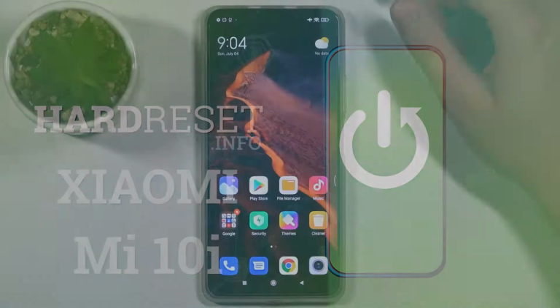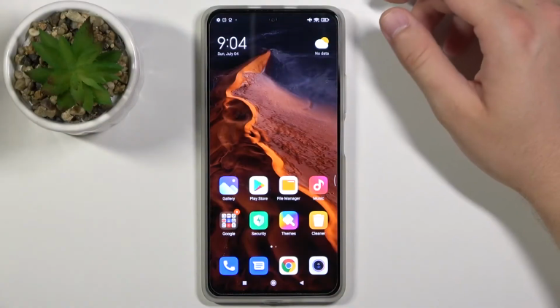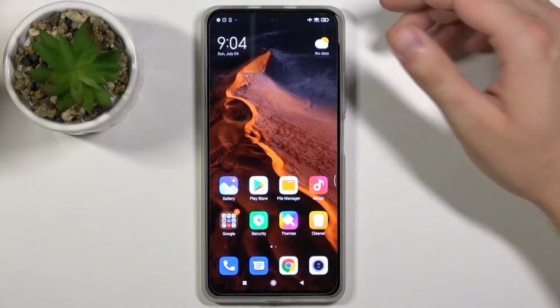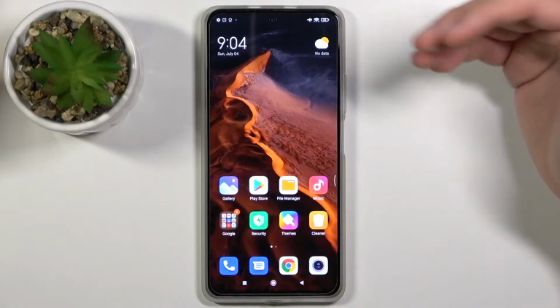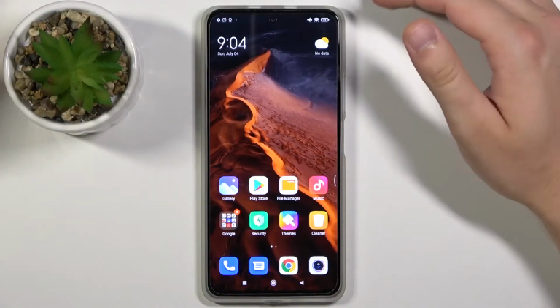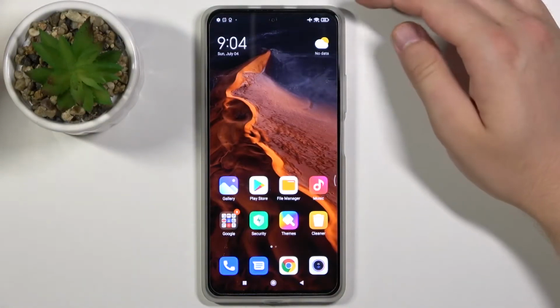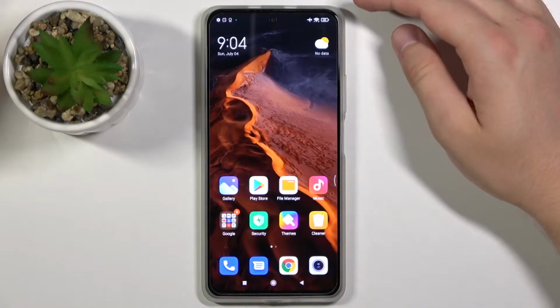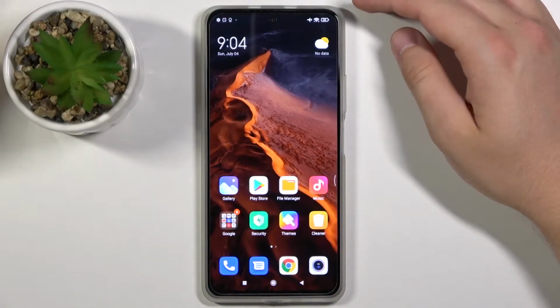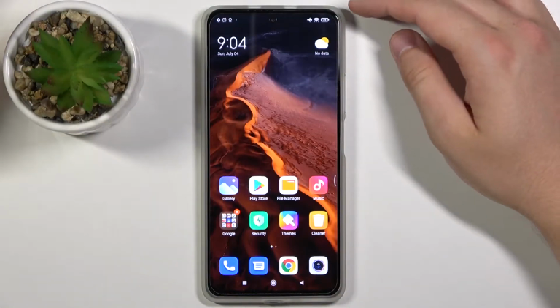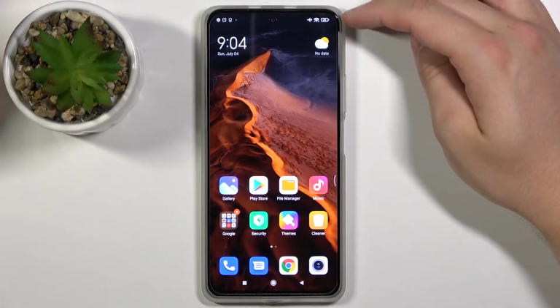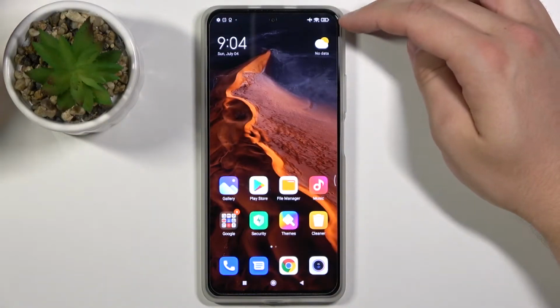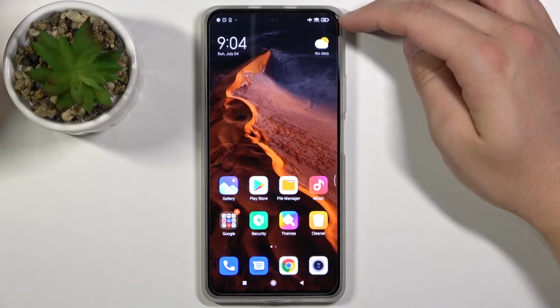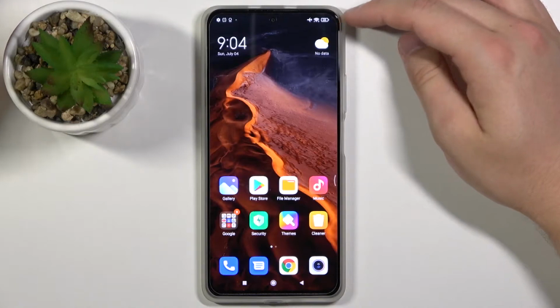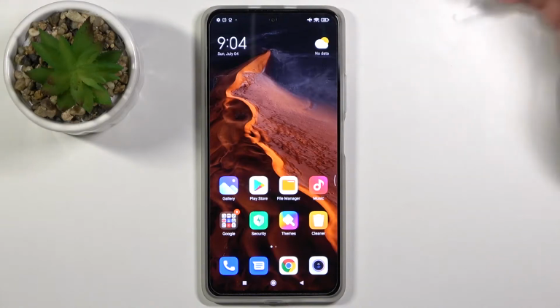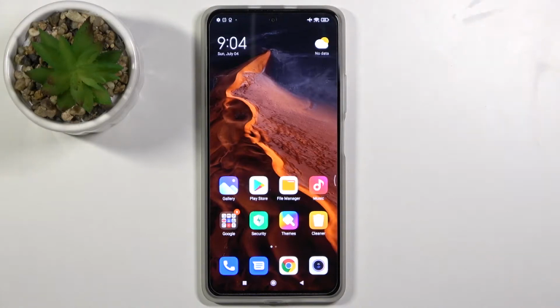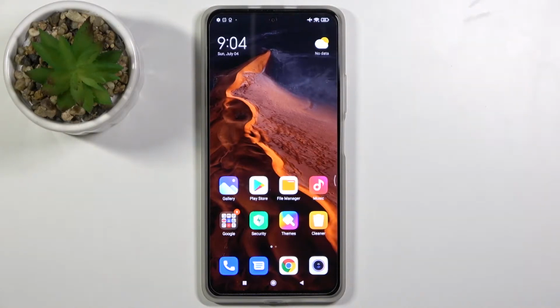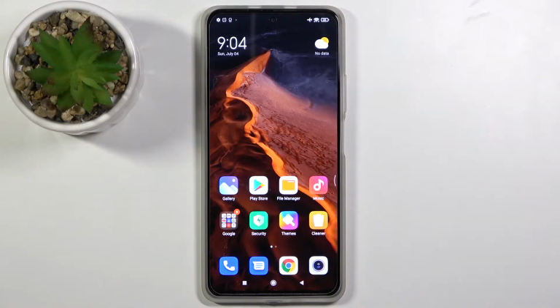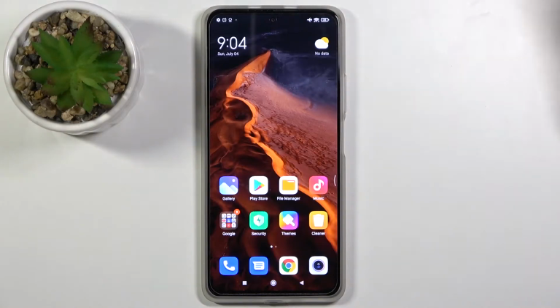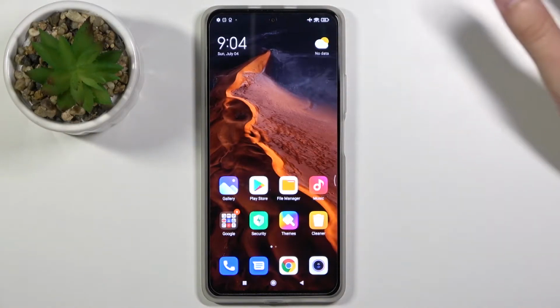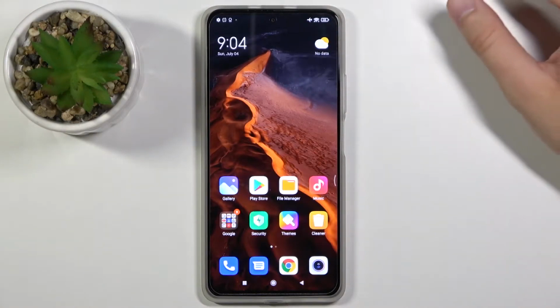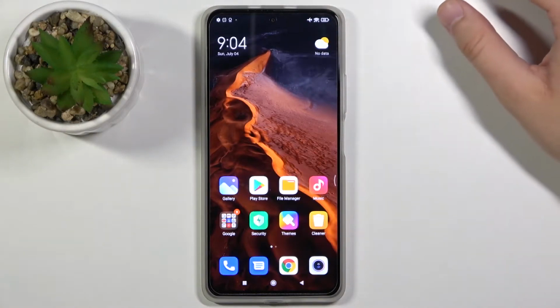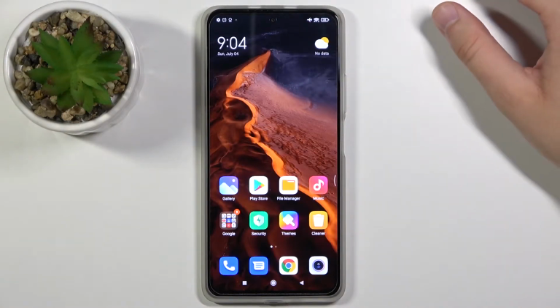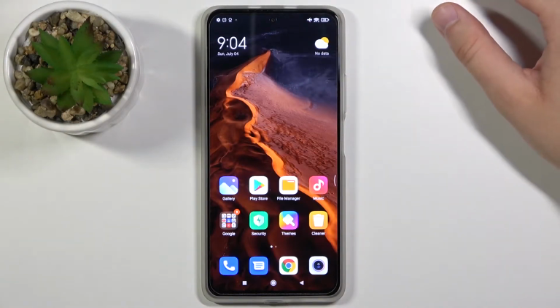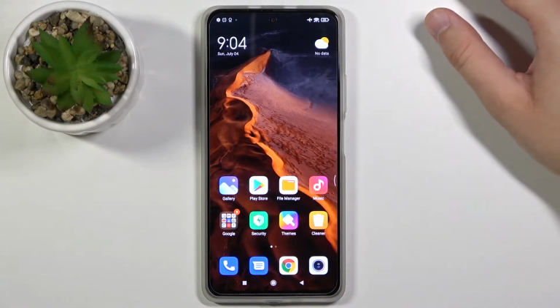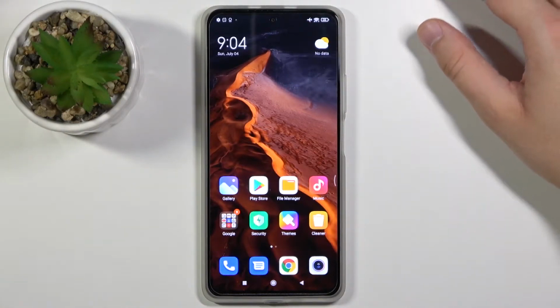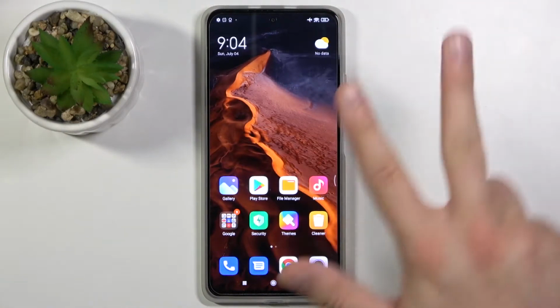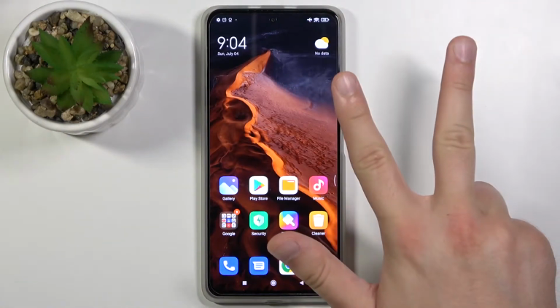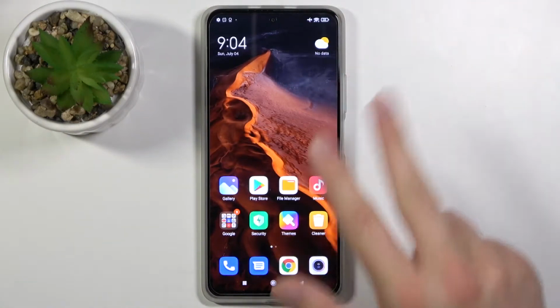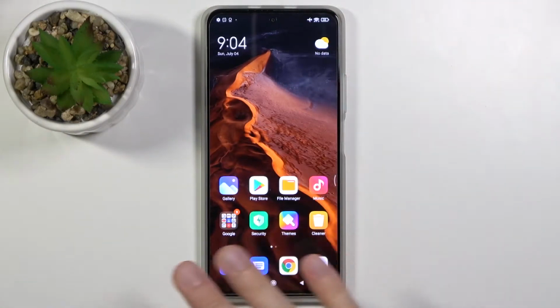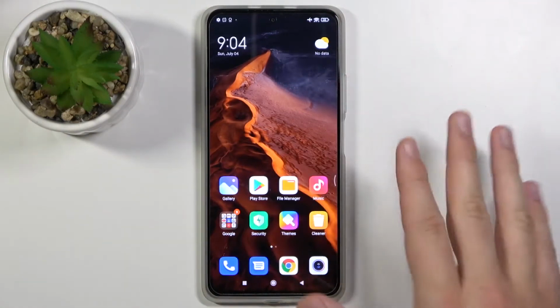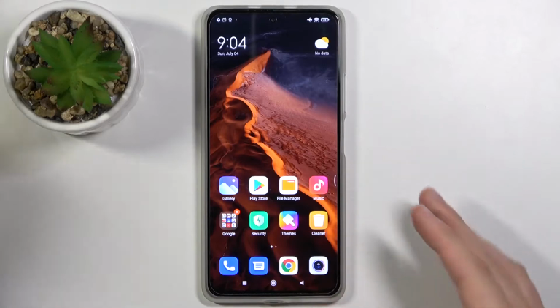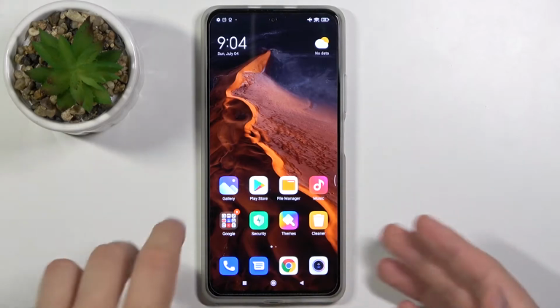Welcome. In front of me I have the Xiaomi Mi 10i, and I will show you how to take a screenshot on this device. We have three methods and I'm going to show you all of them.